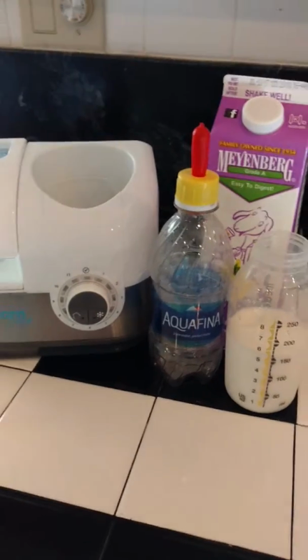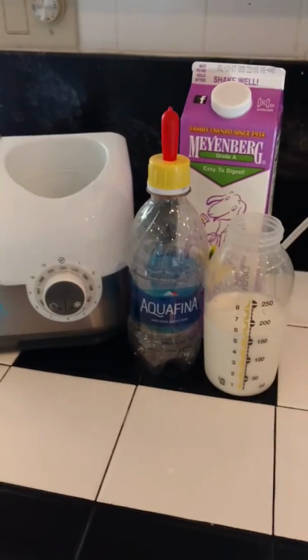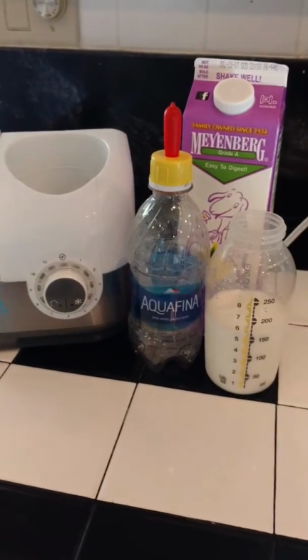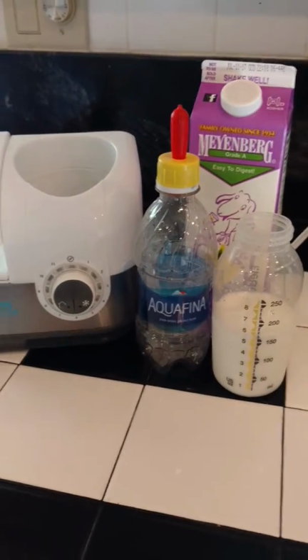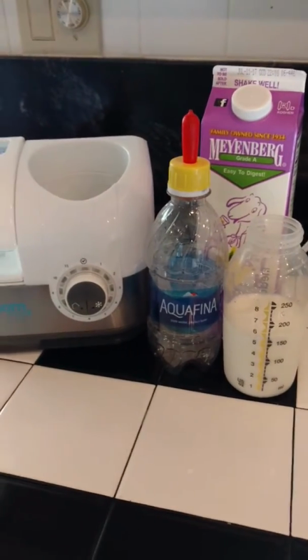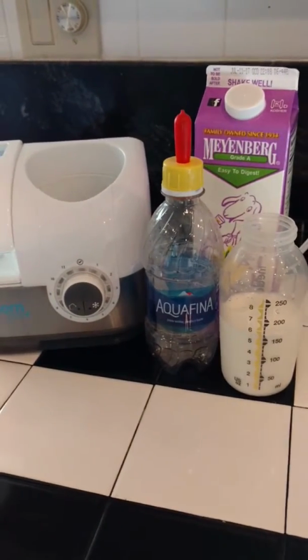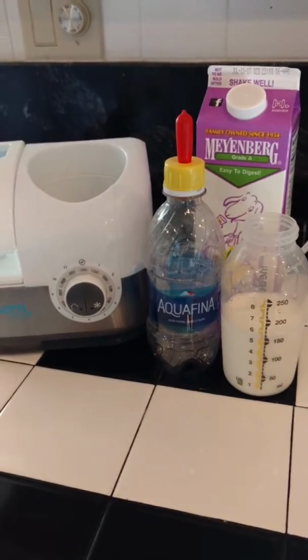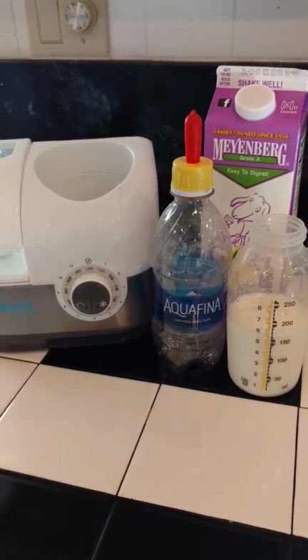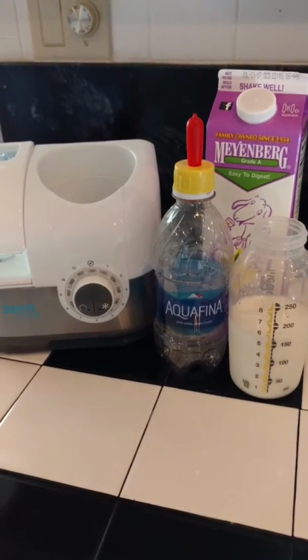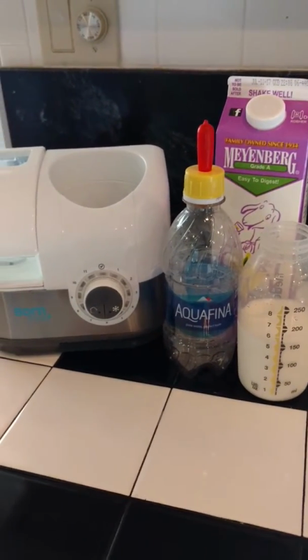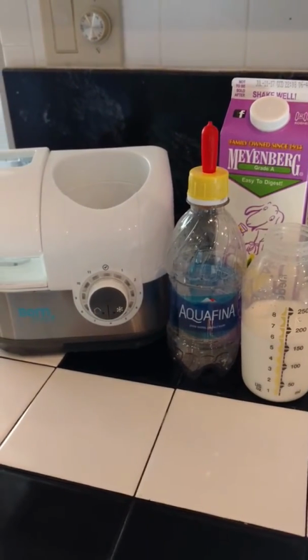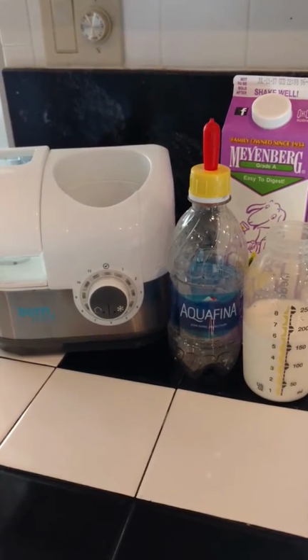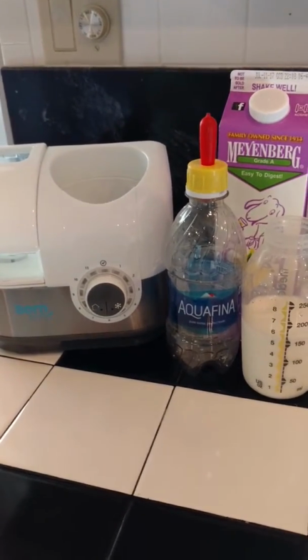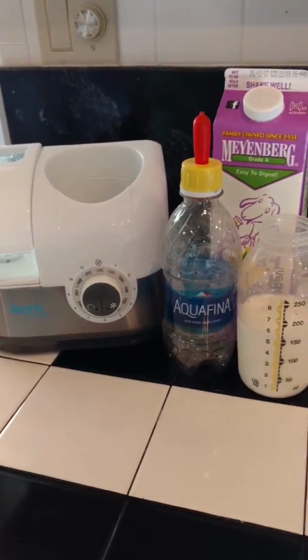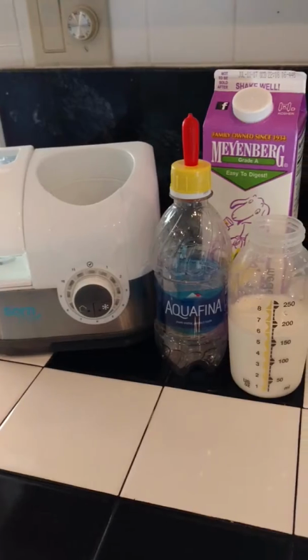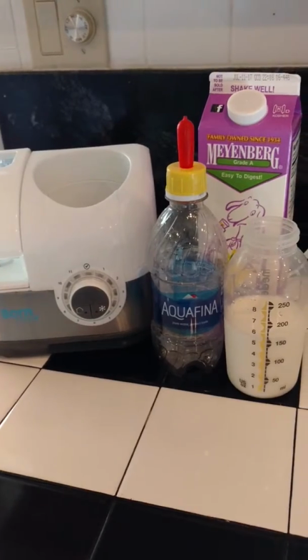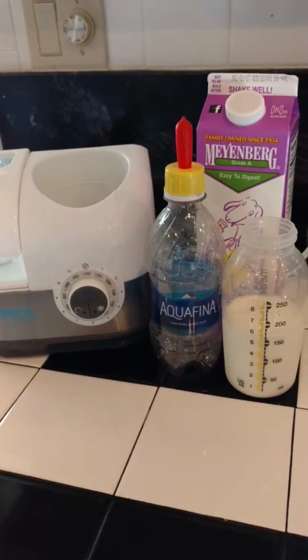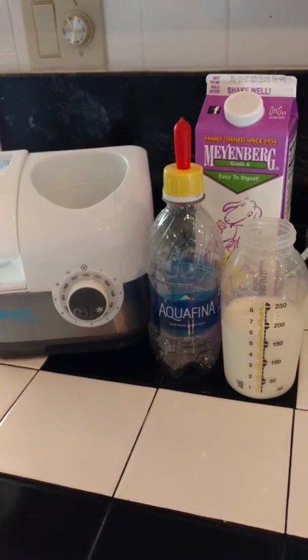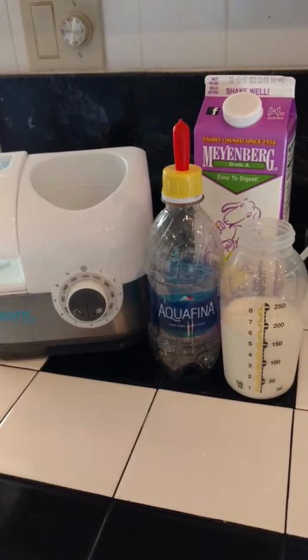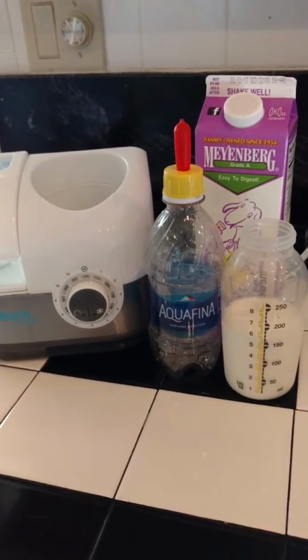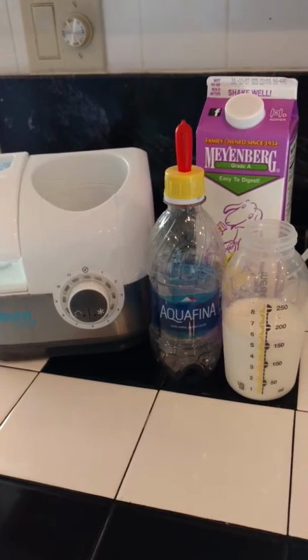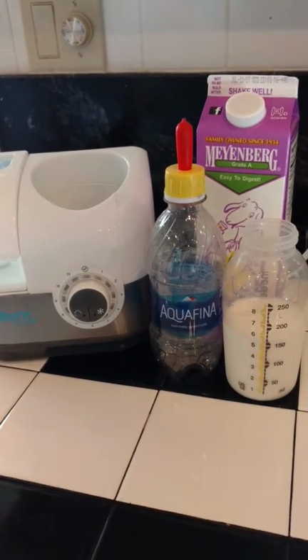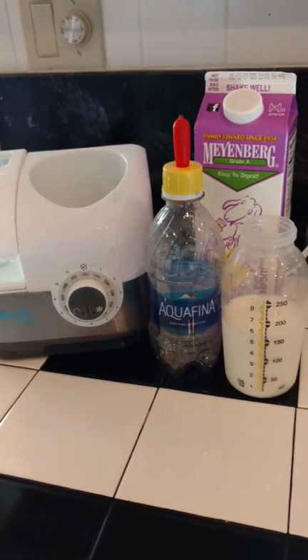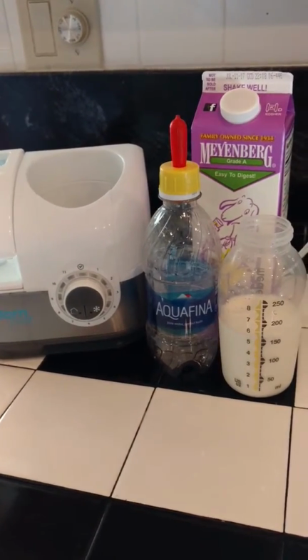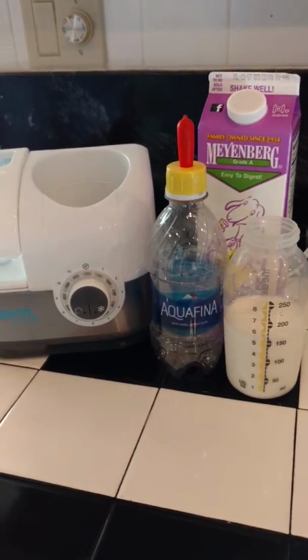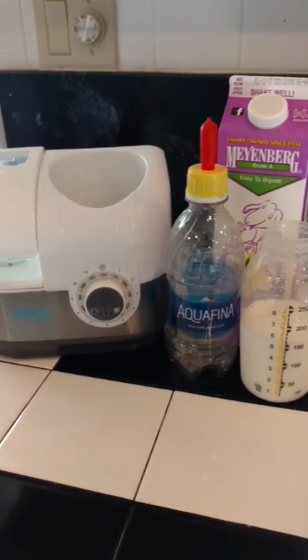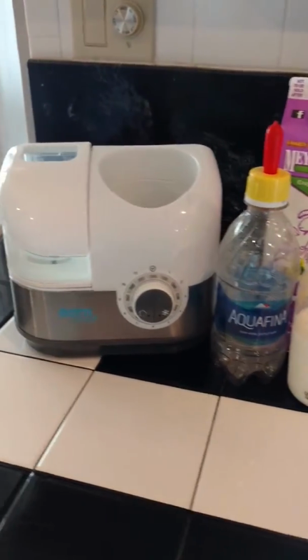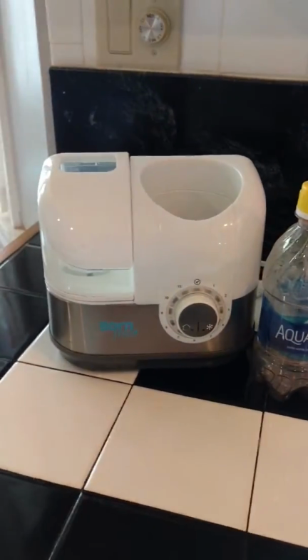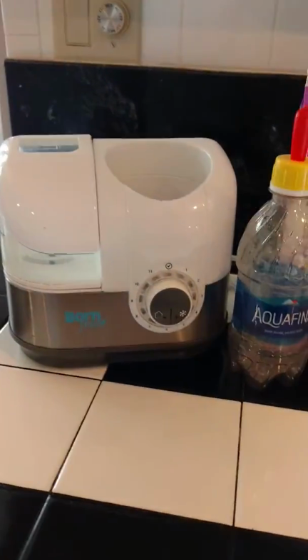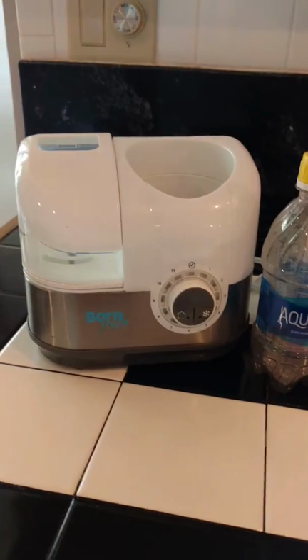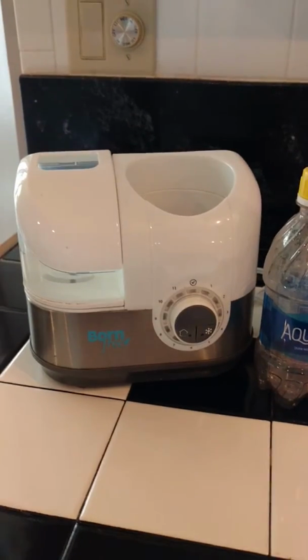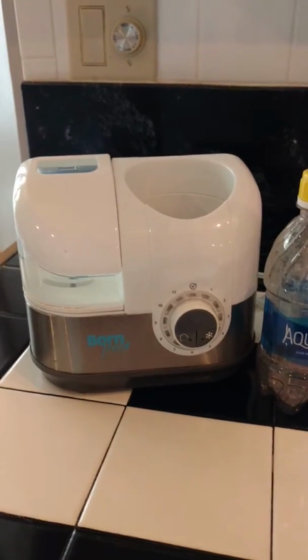I will also provide bottles of water for rinsing out the bottle and the nipple. If it starts to get stinky, you can just pour out the water and use a brand new bottle.